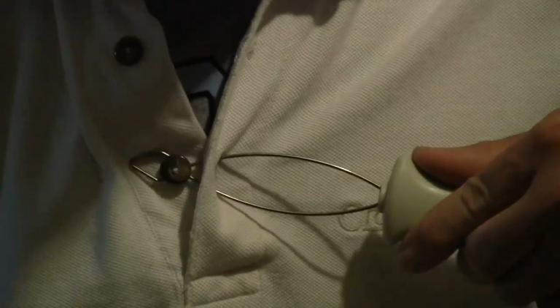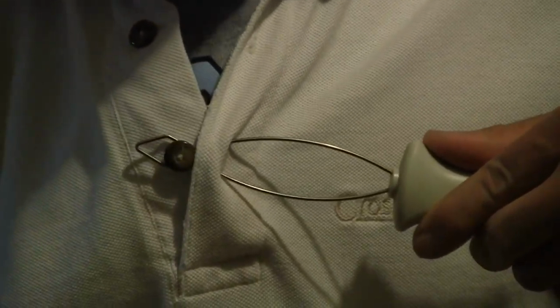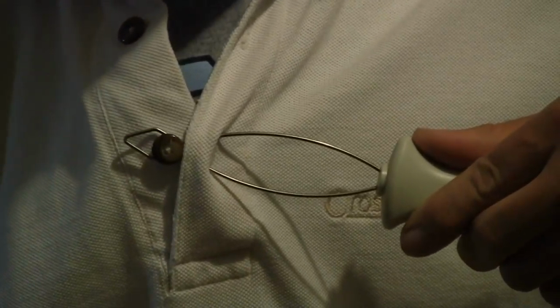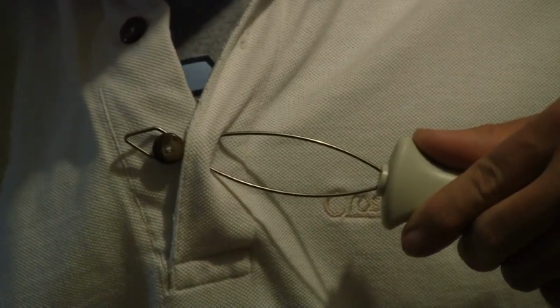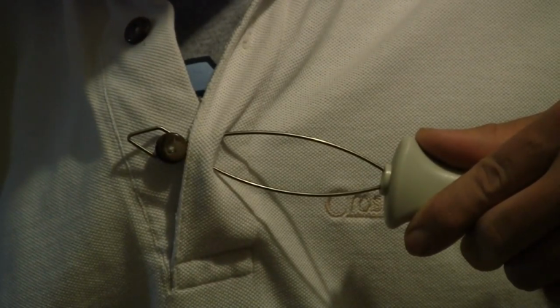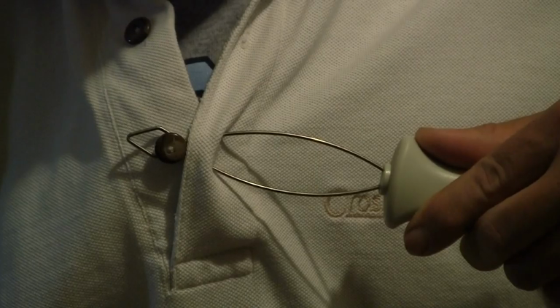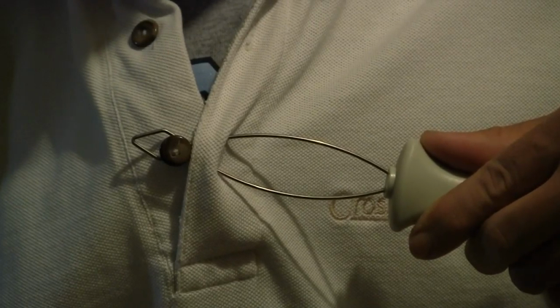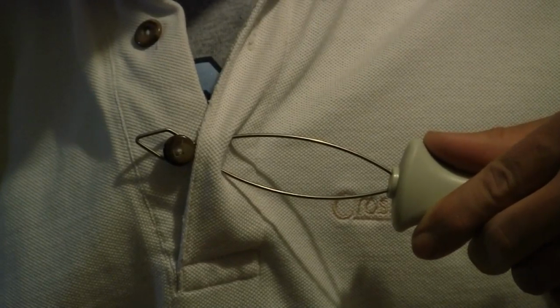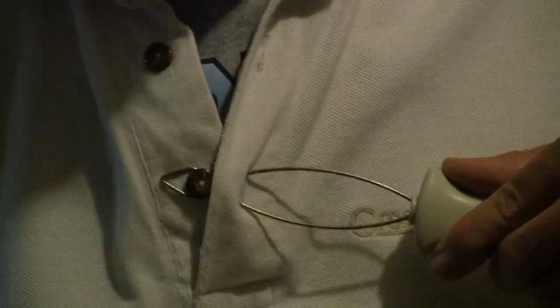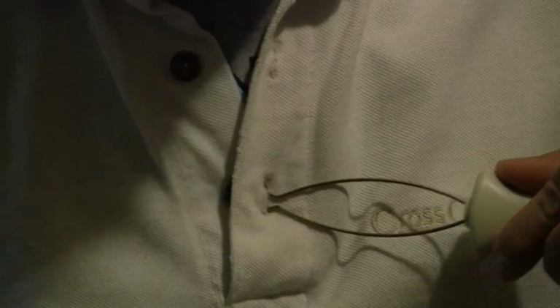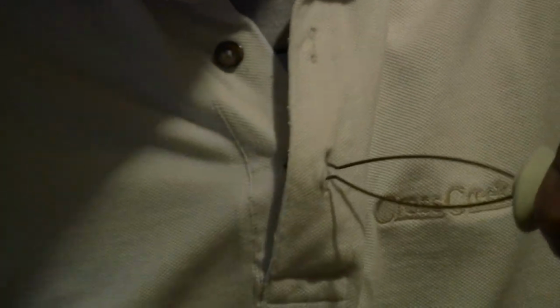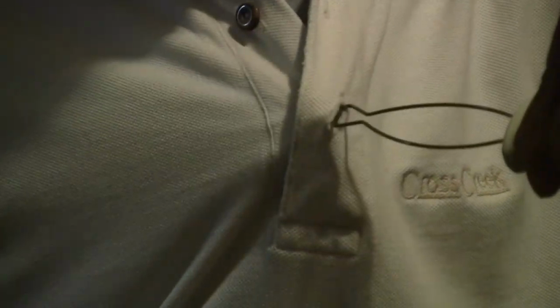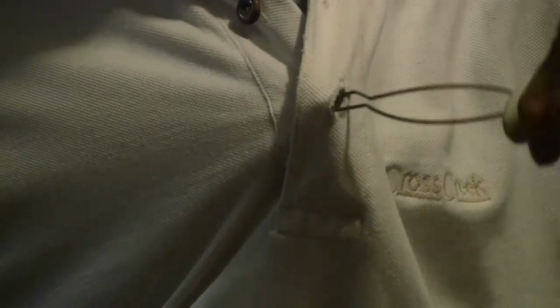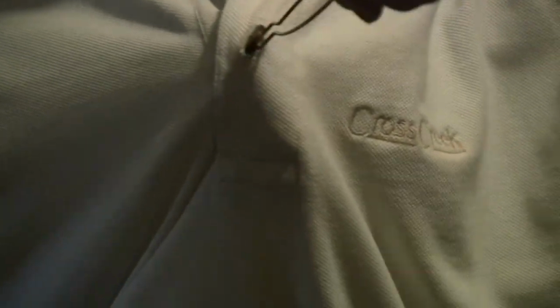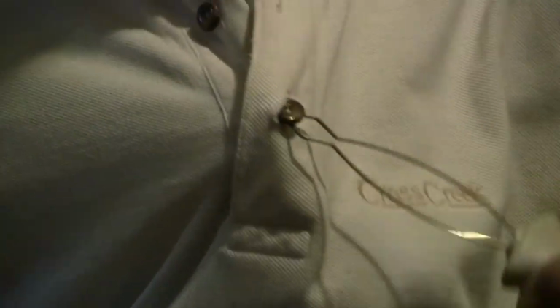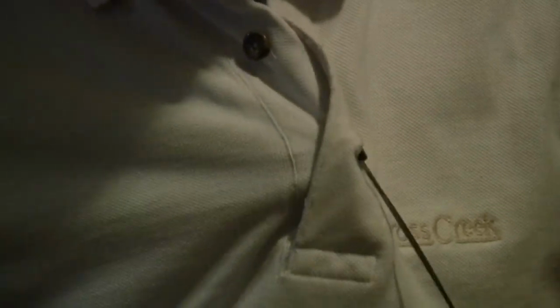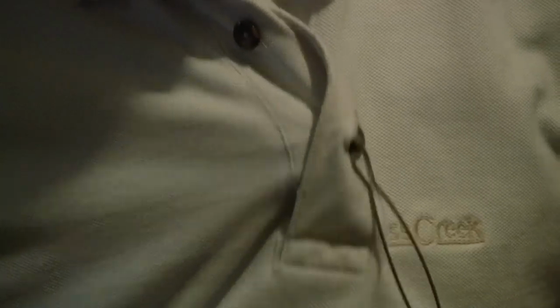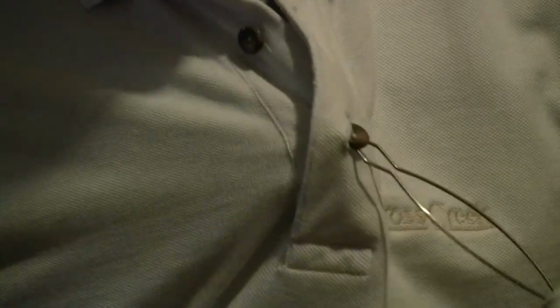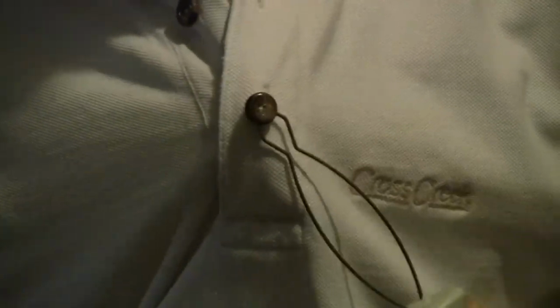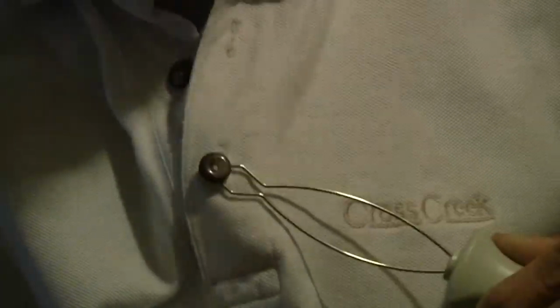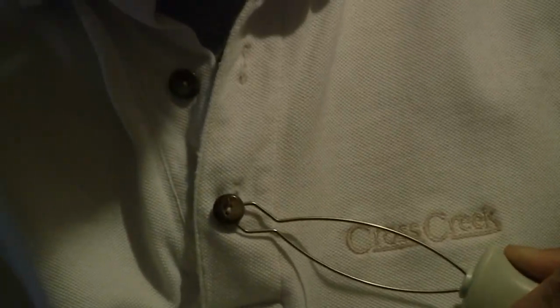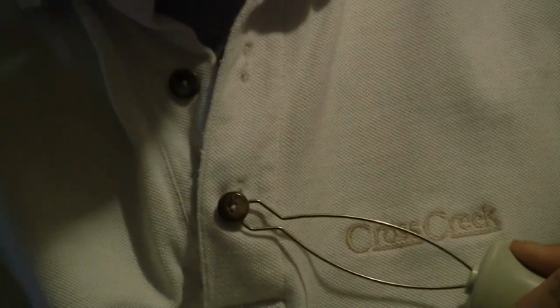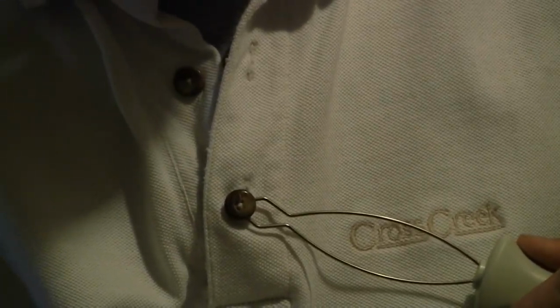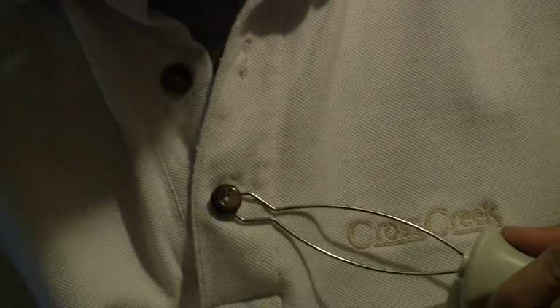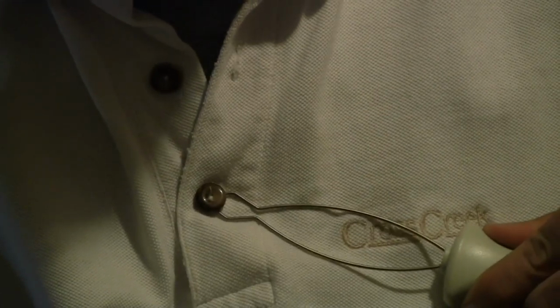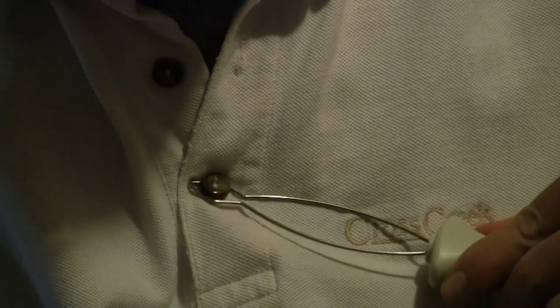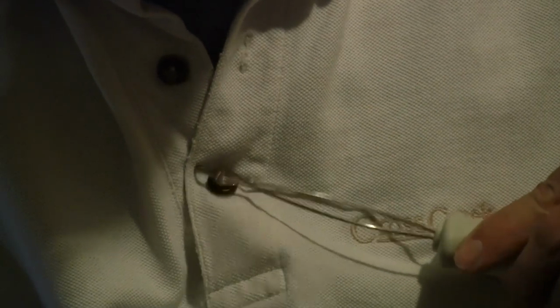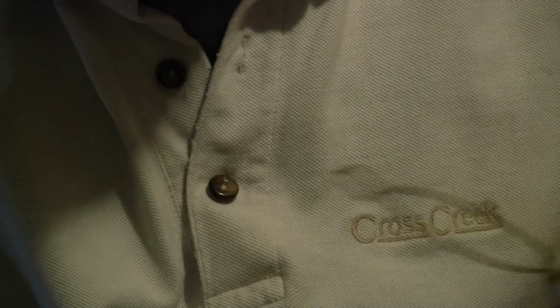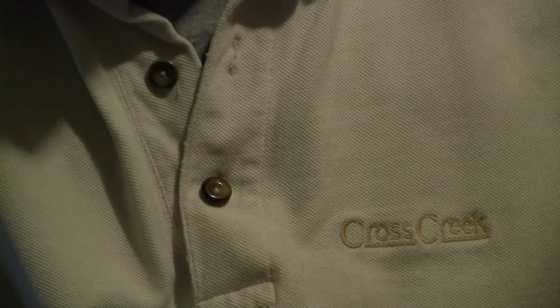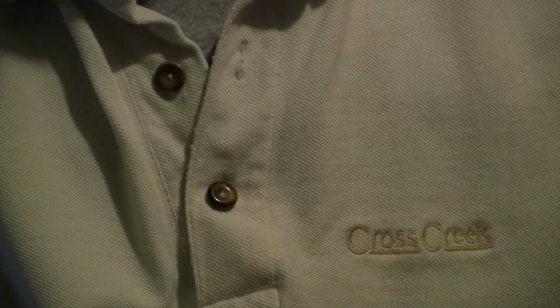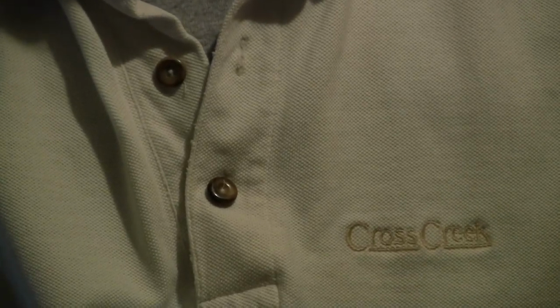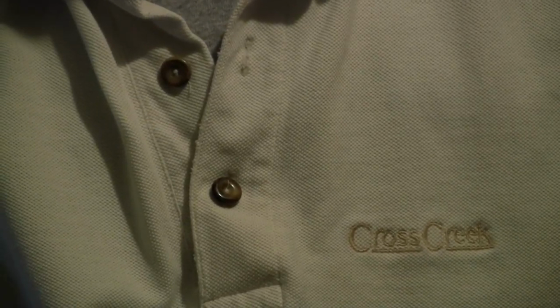Step 2: Loop the wire end over the button. Pull and loop, pulling the wire piece and the button through the hole, and release. Thank you for watching!